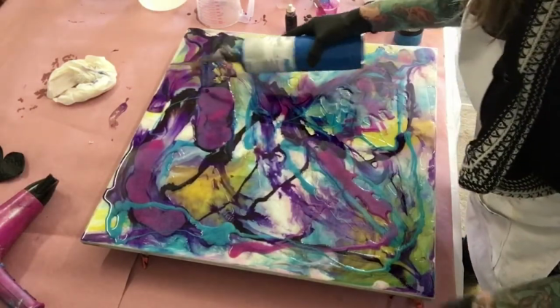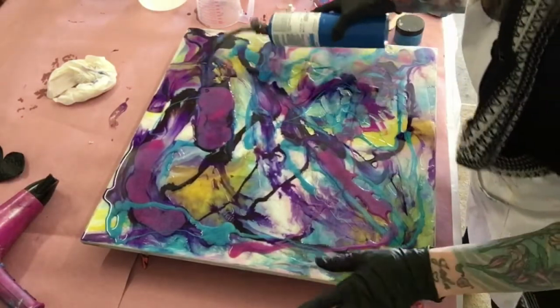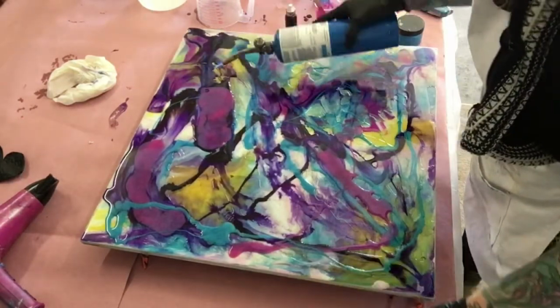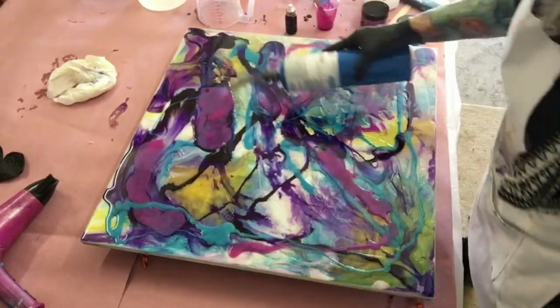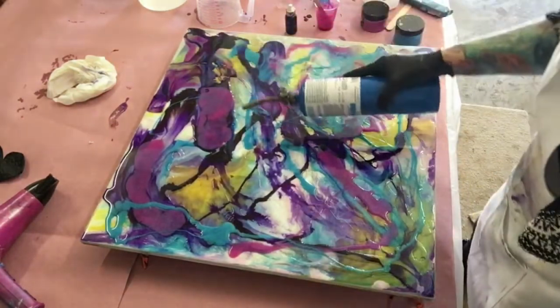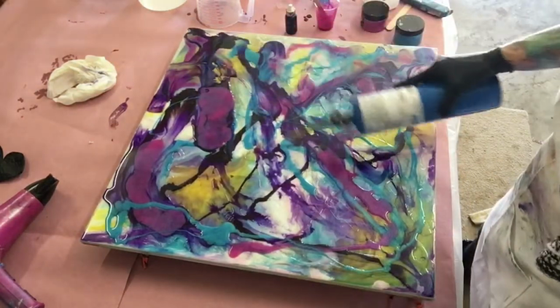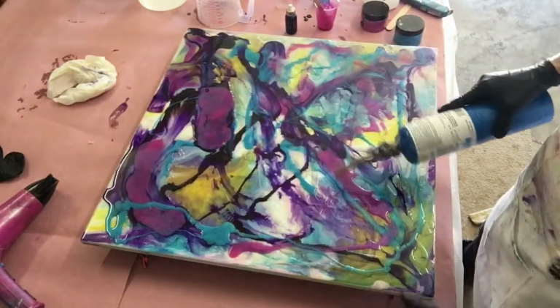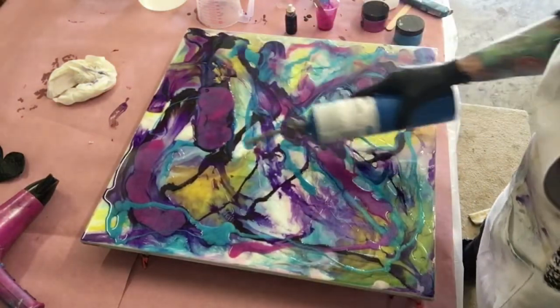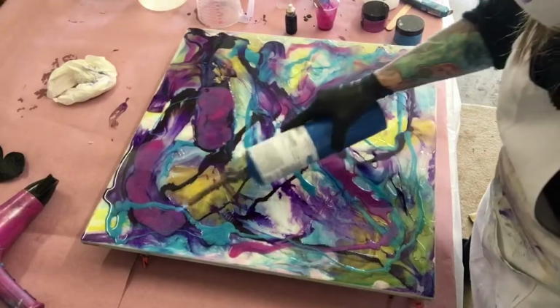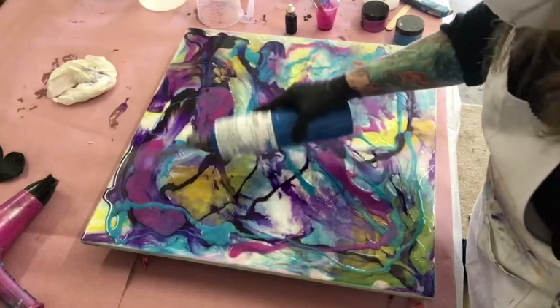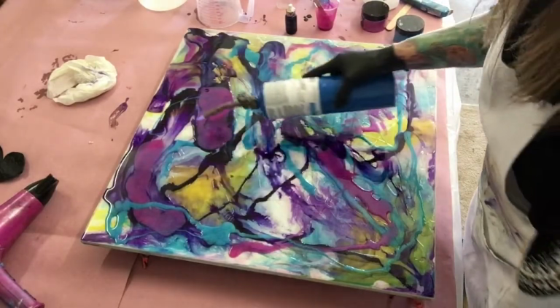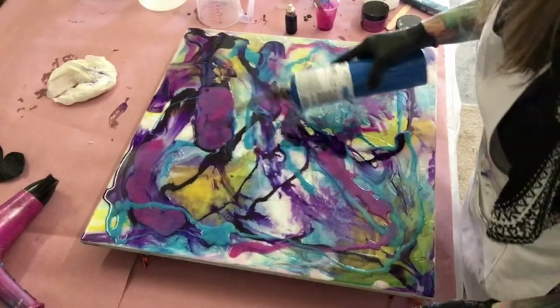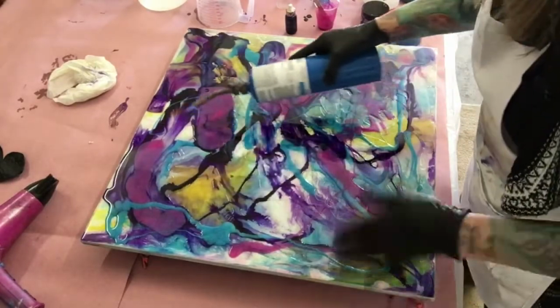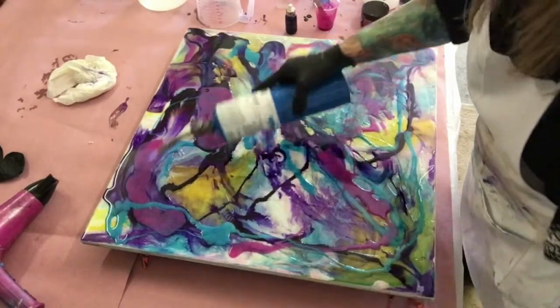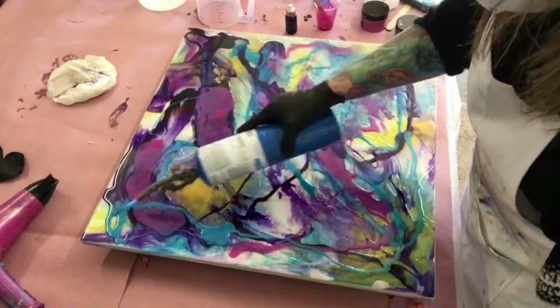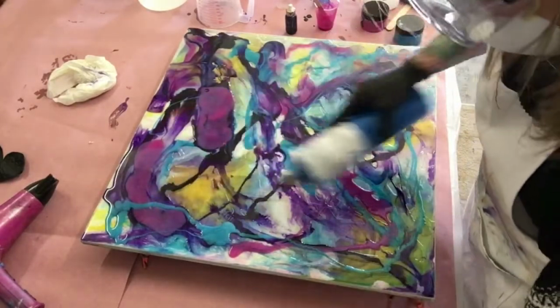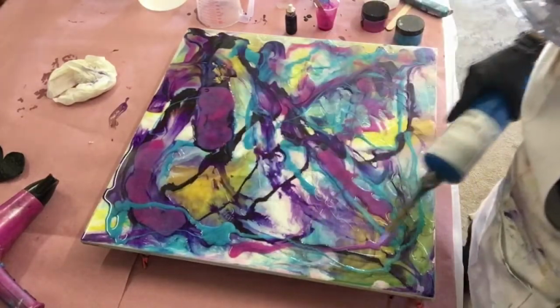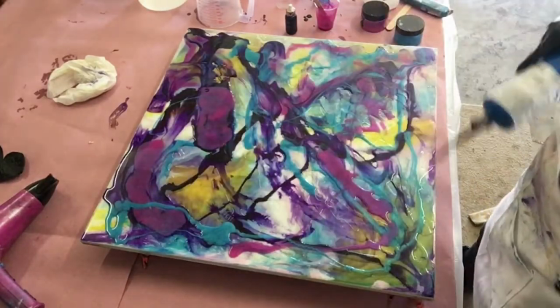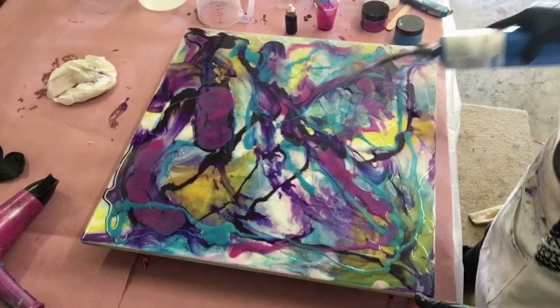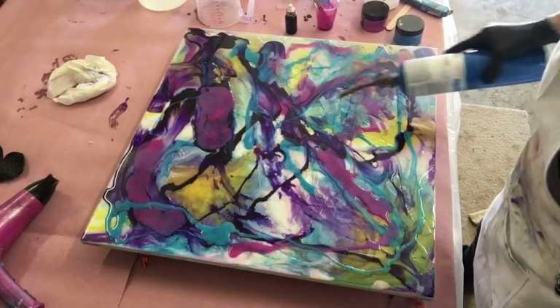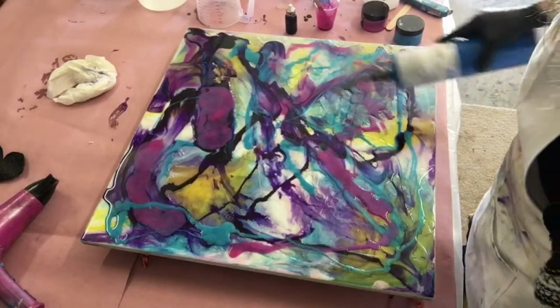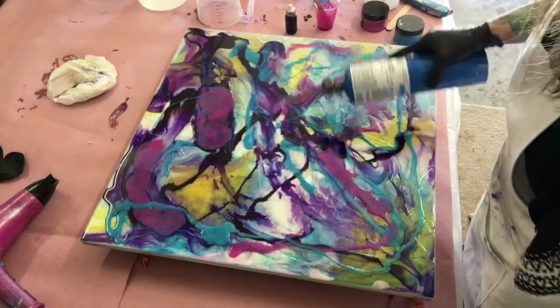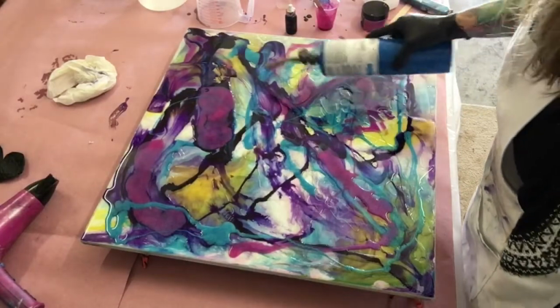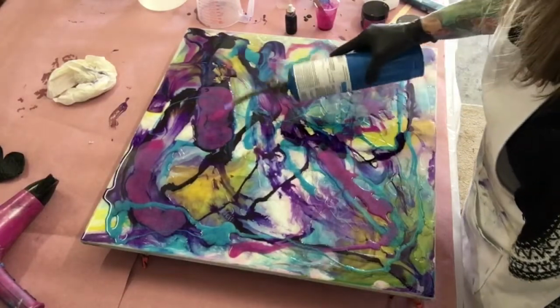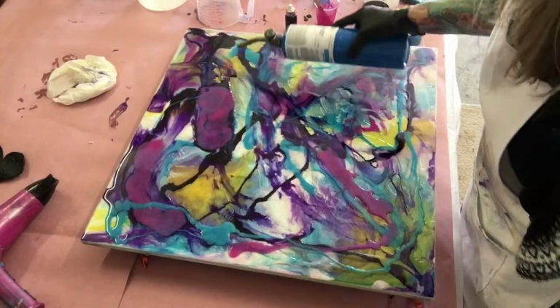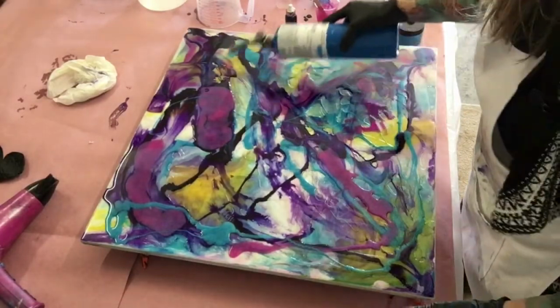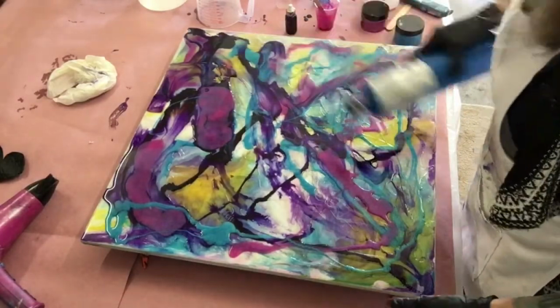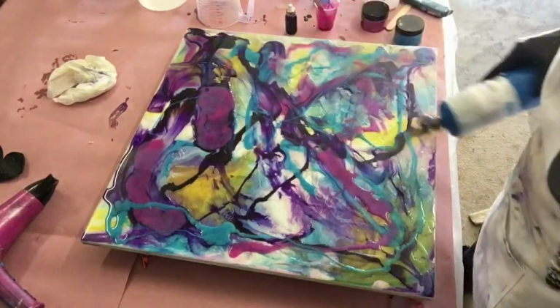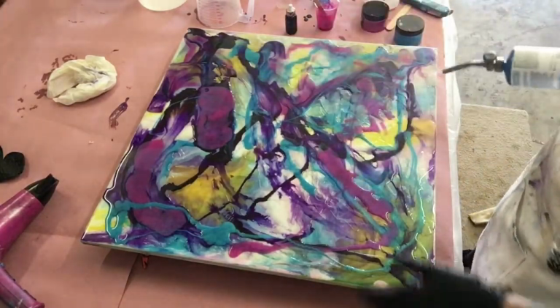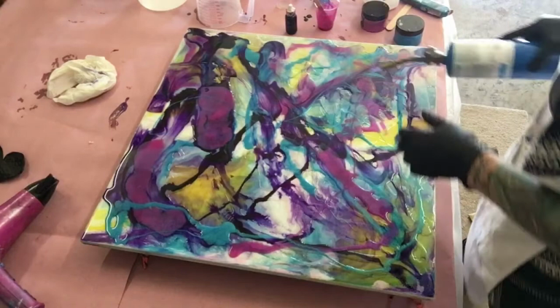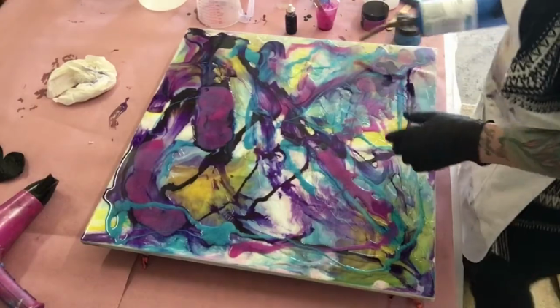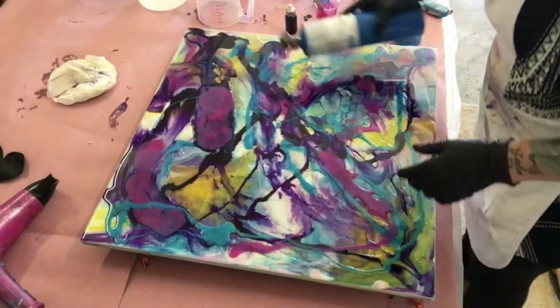Whenever you work with resin, any little piece of dust shows up. When you work in your garage and my husband's always pulling his car in and out, it gets dusty in here. I'm constantly dusting and vacuuming, but it doesn't matter — this is just where it is.